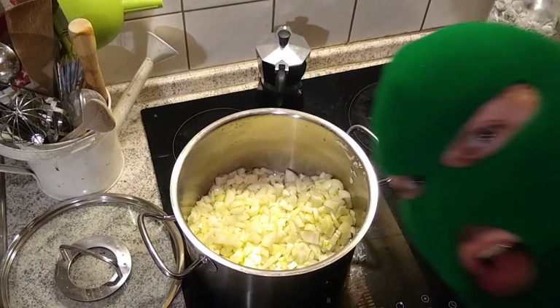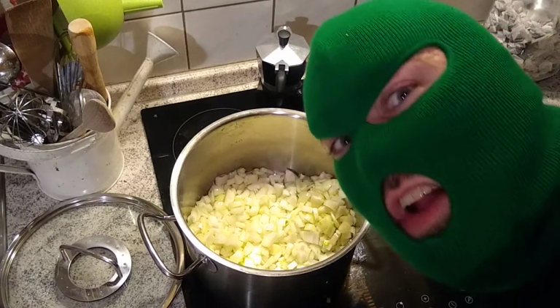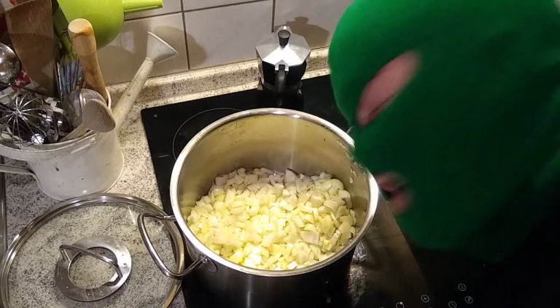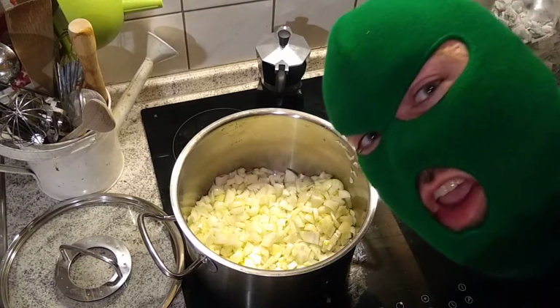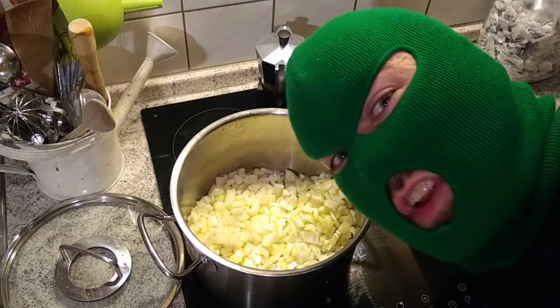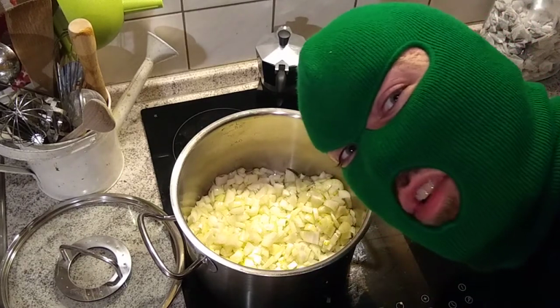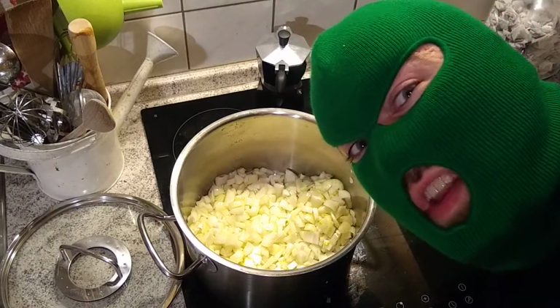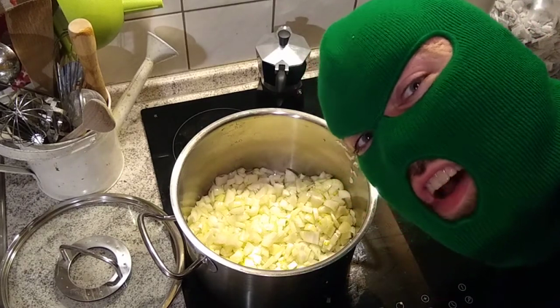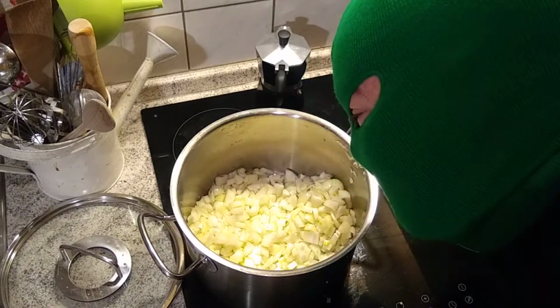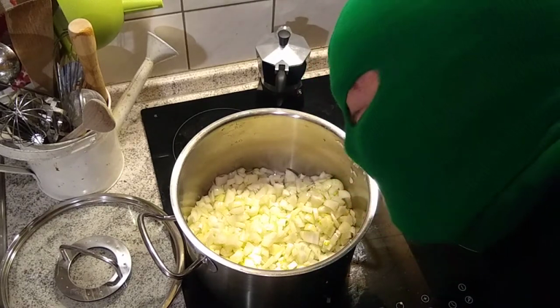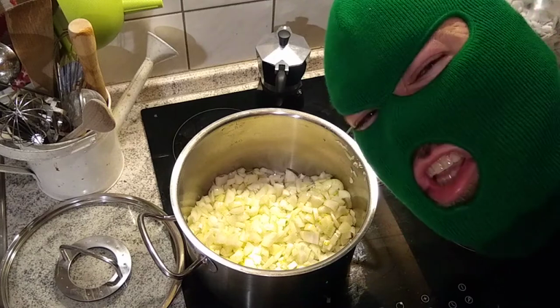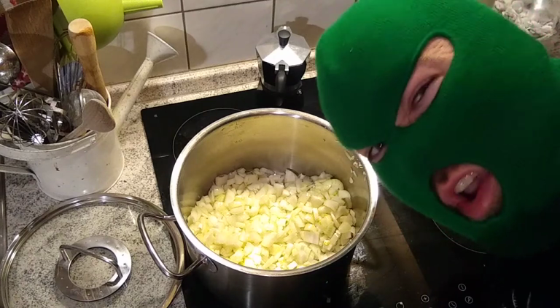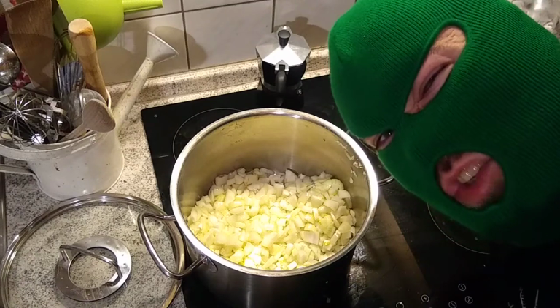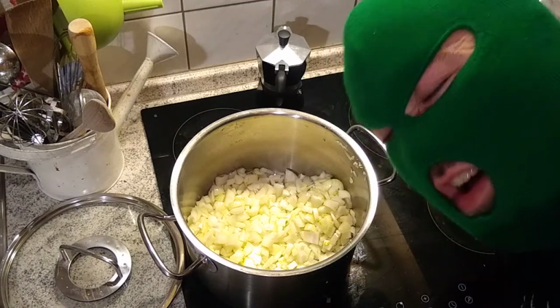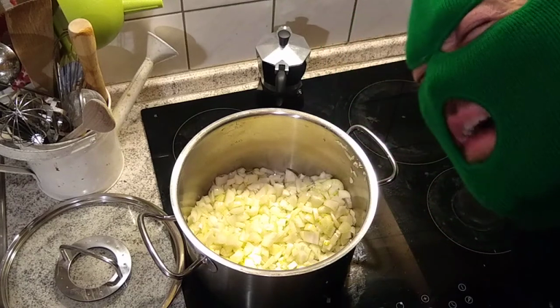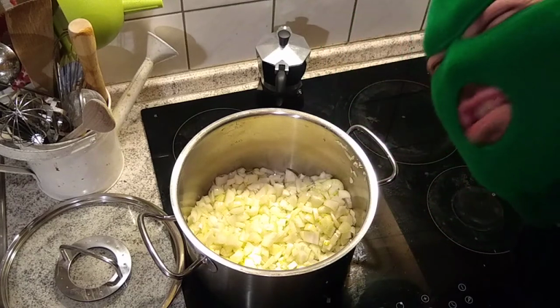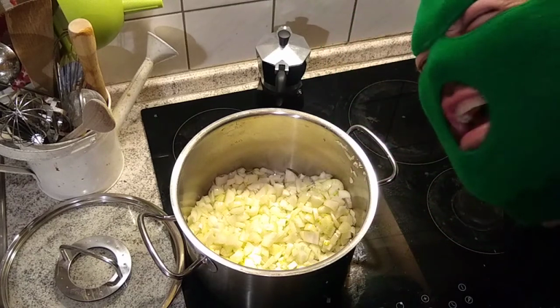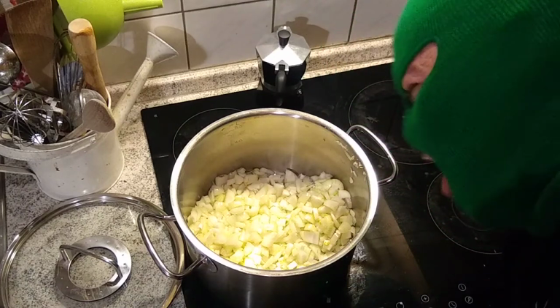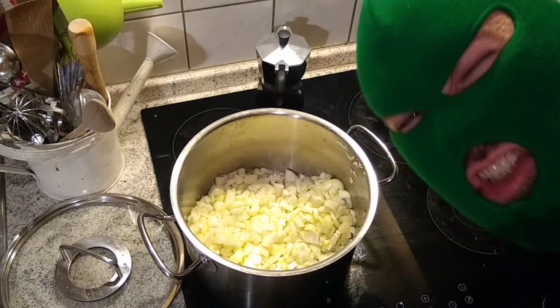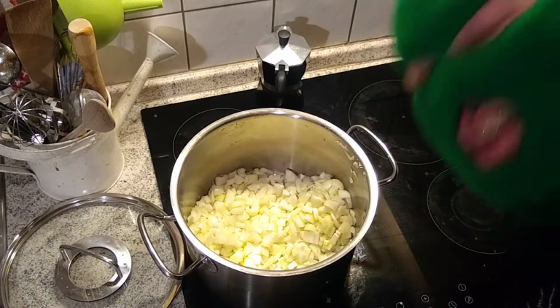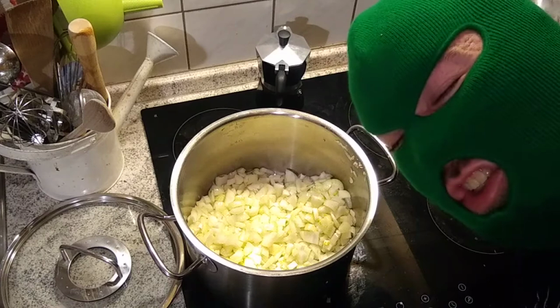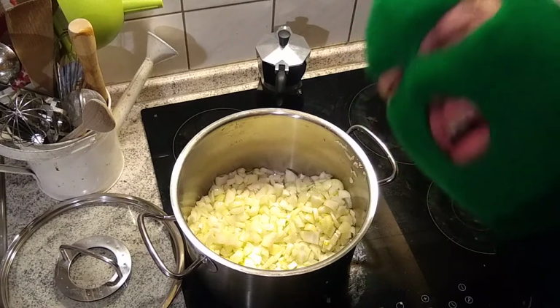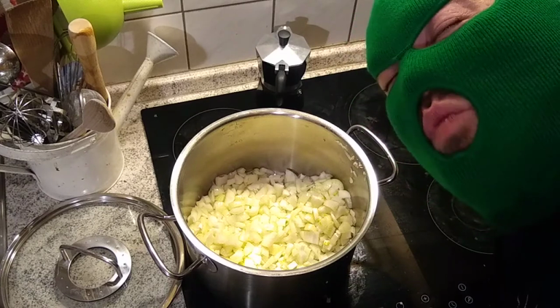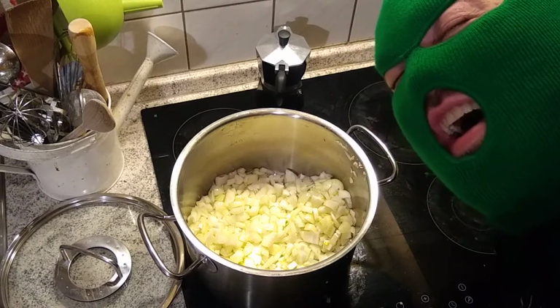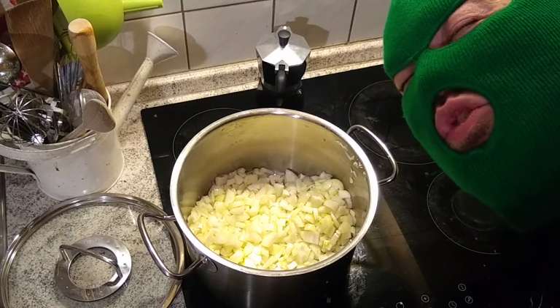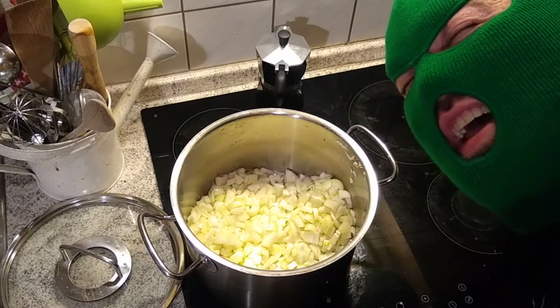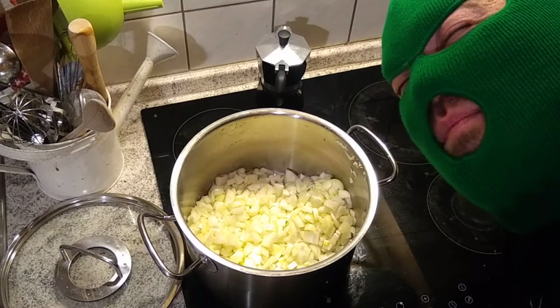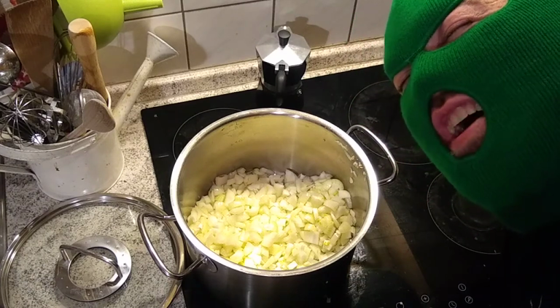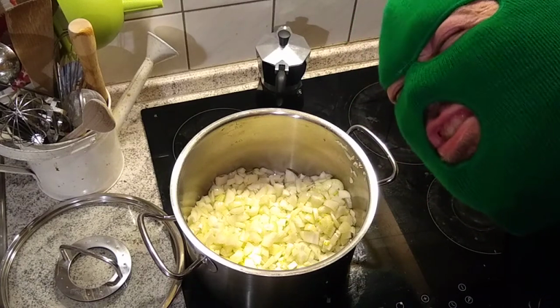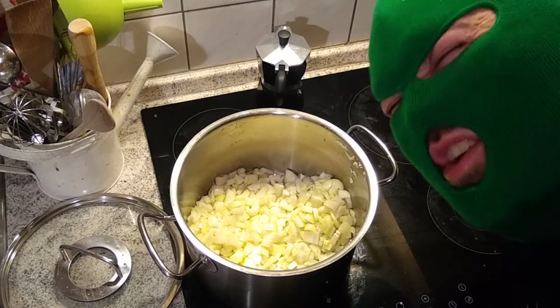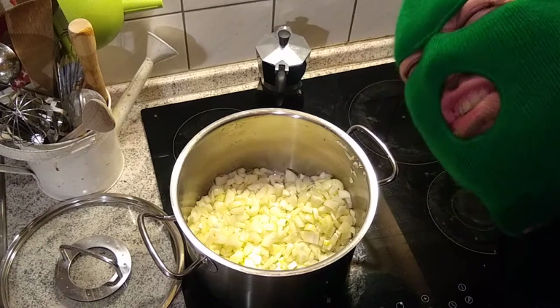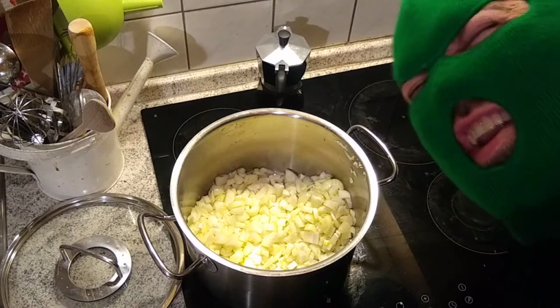Now once you've got all your onions in there you want to start putting in the beef, and make sure you get some oil in there as well. Oh my god, my eyes are on fire from these onions — they're gonna be delicious though. Anyway, once you get the beef and onions and some oil in there, you can start cooking it.